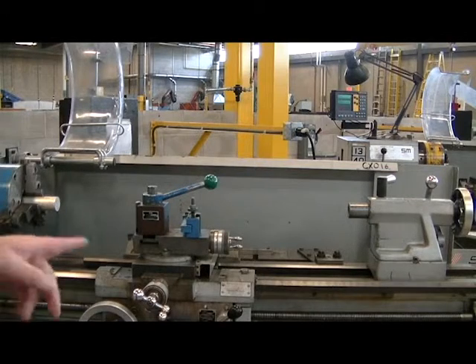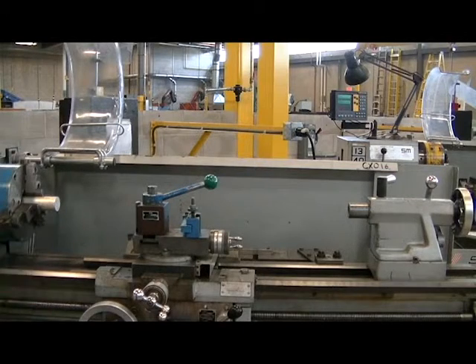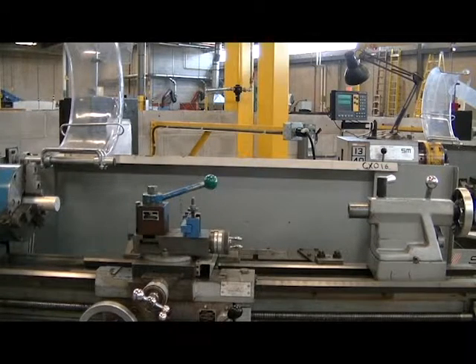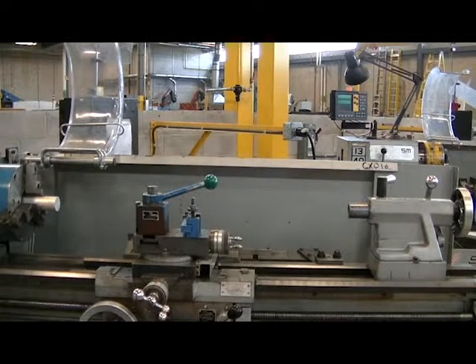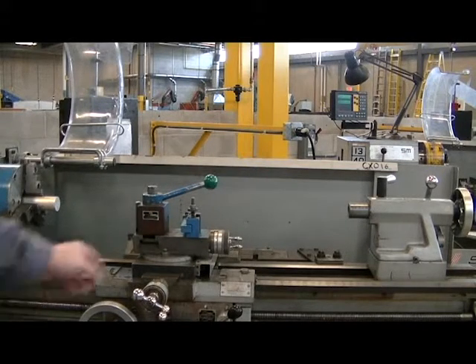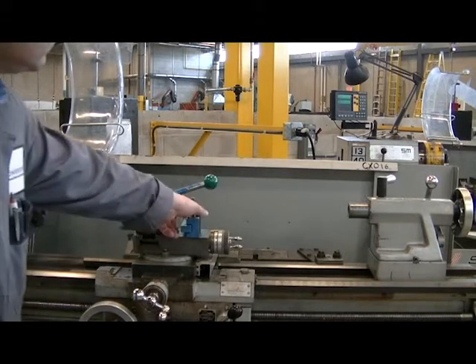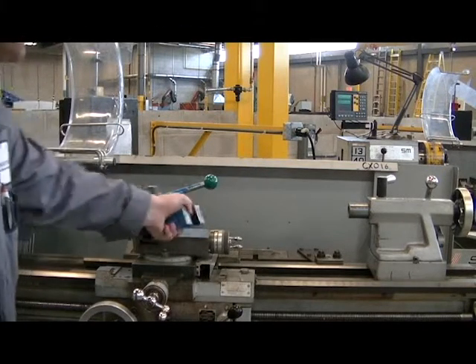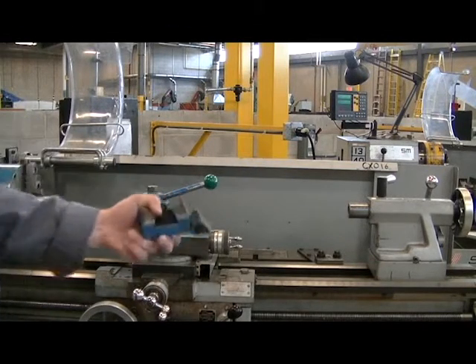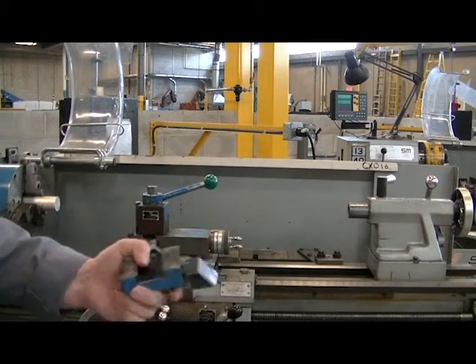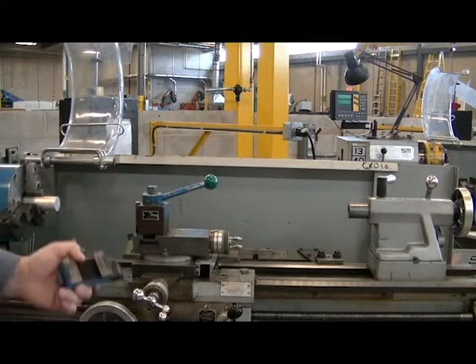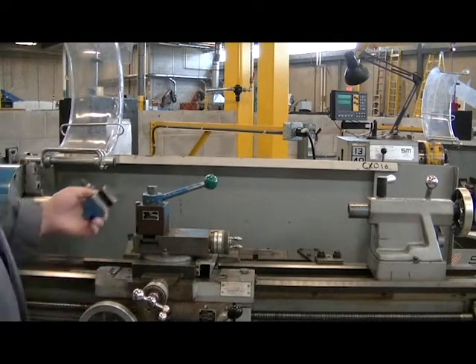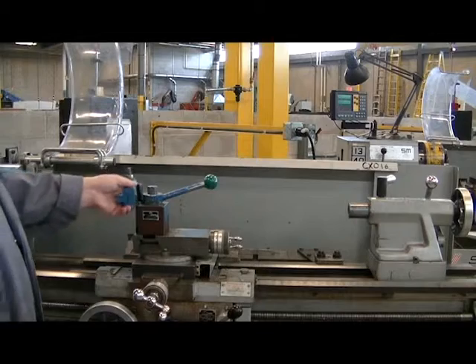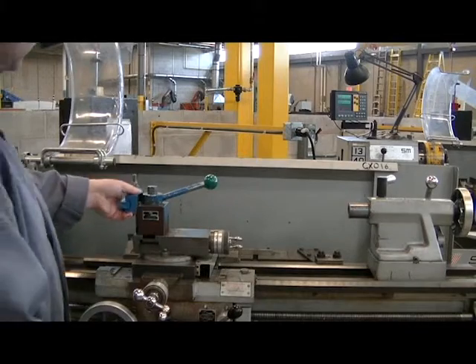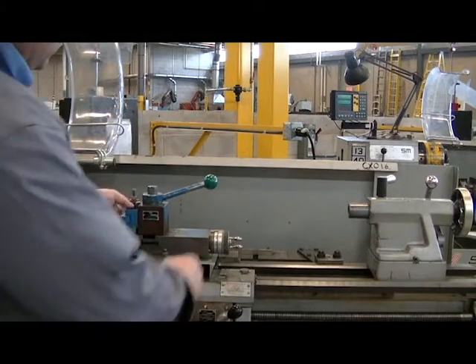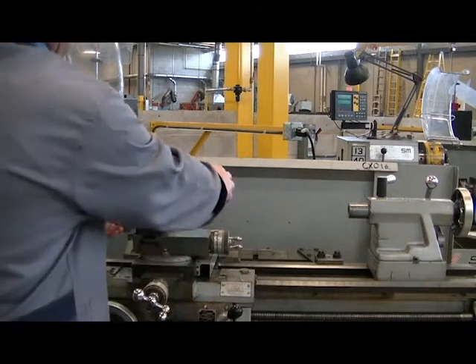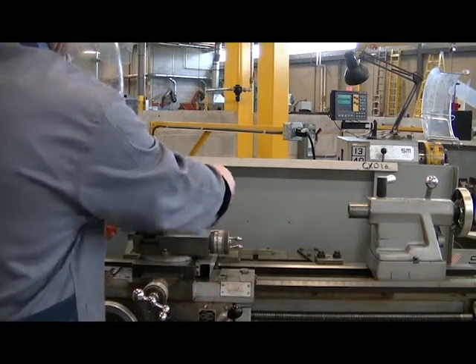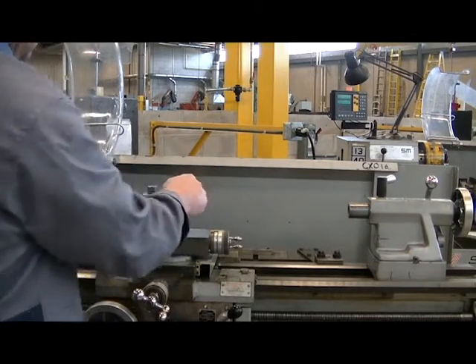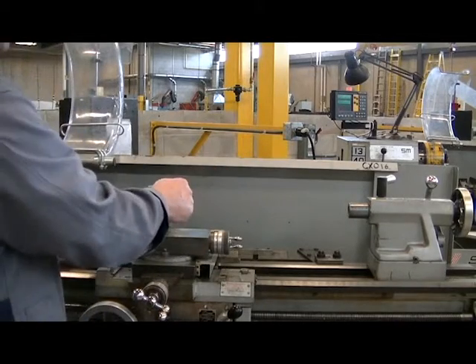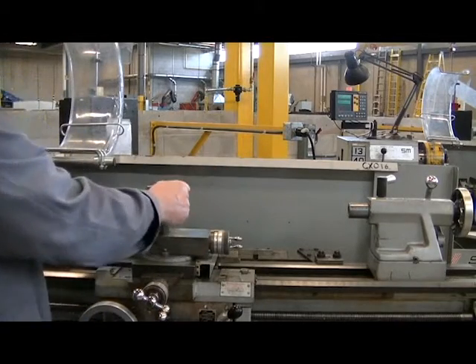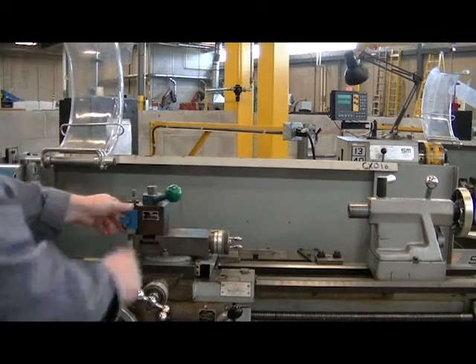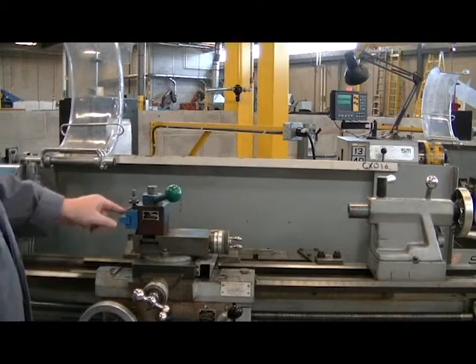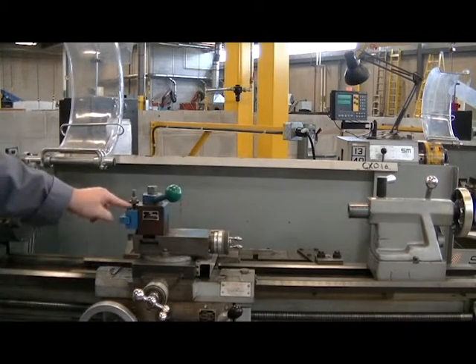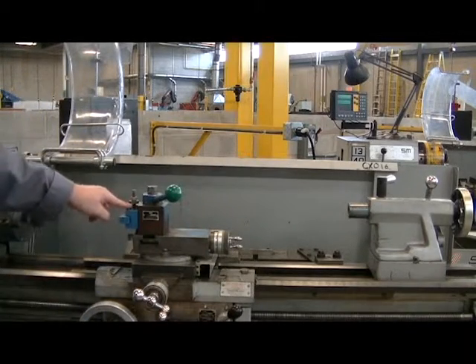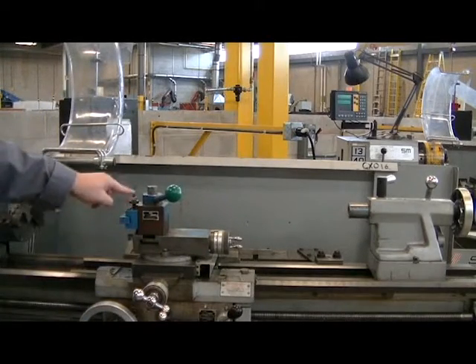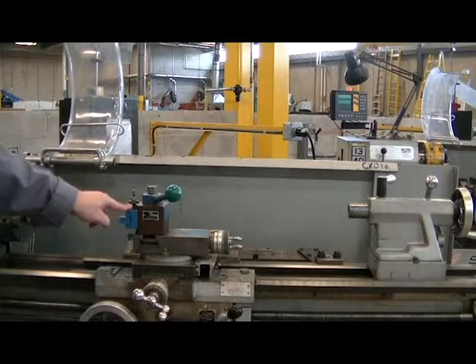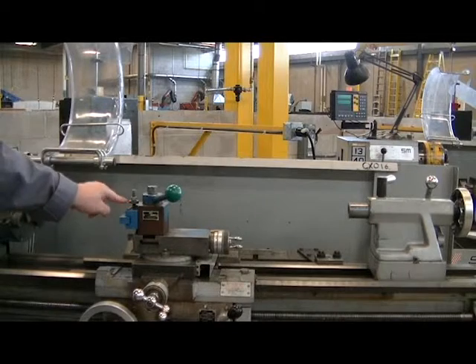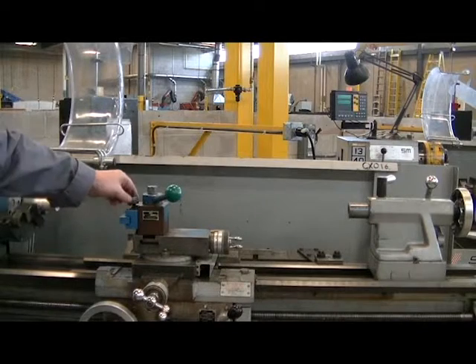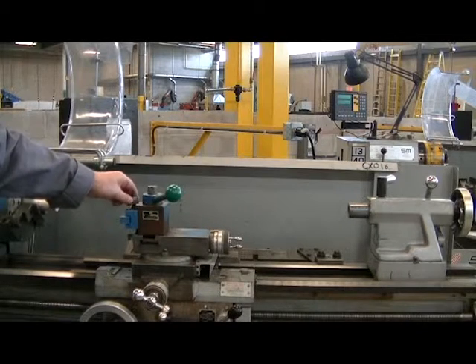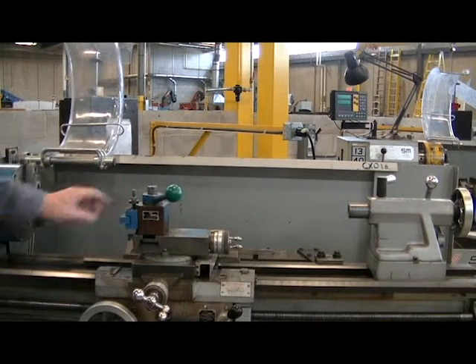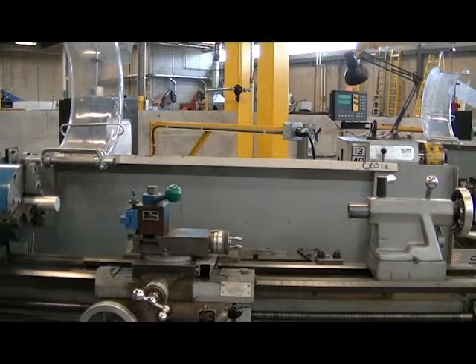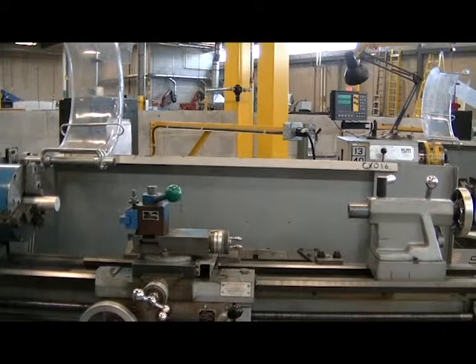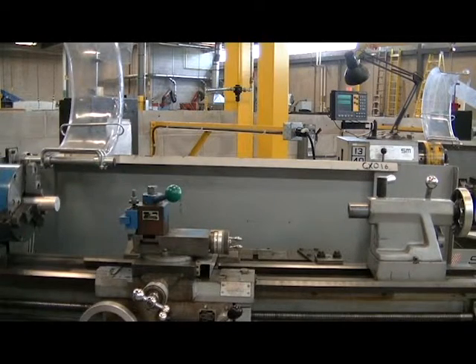To place our tool on center height, we're first going to put the tool on the tool post and turn the handle to secure it. With this style of tool post, to adjust the tool up or down, we turn the screw.